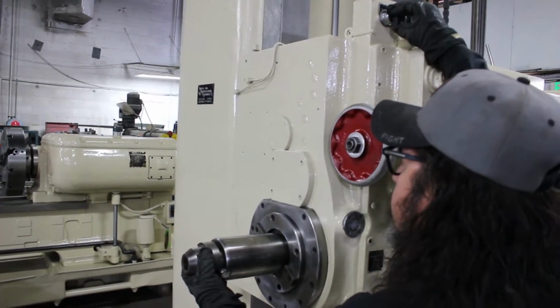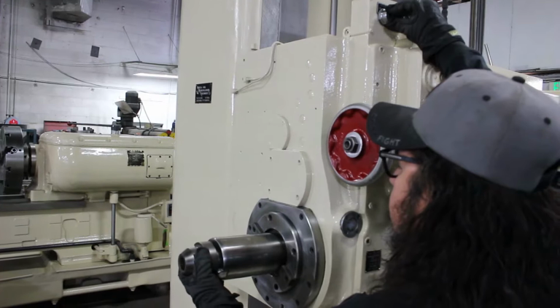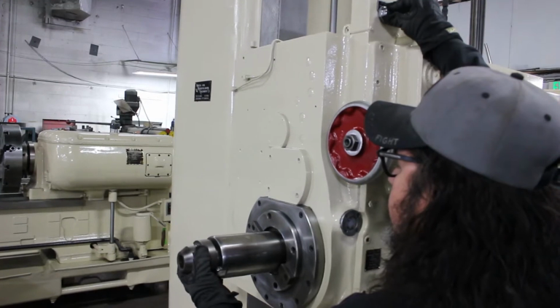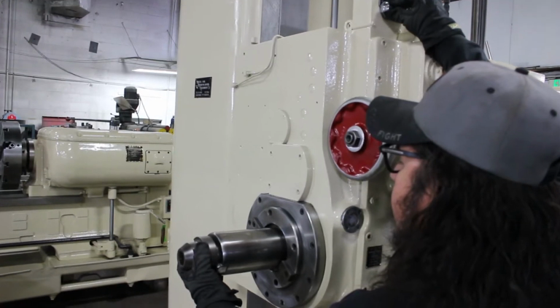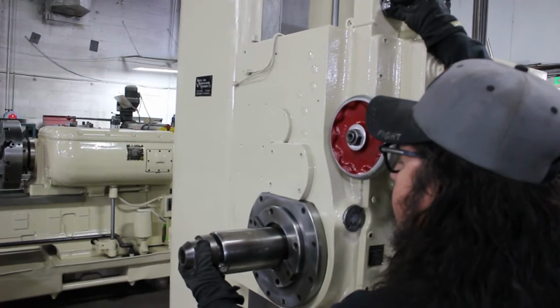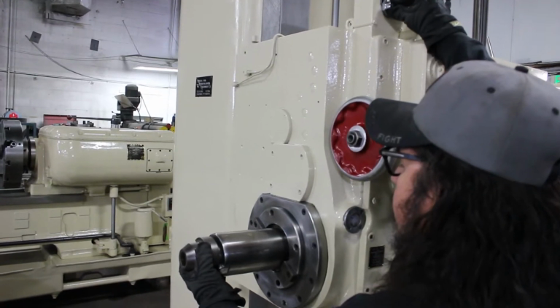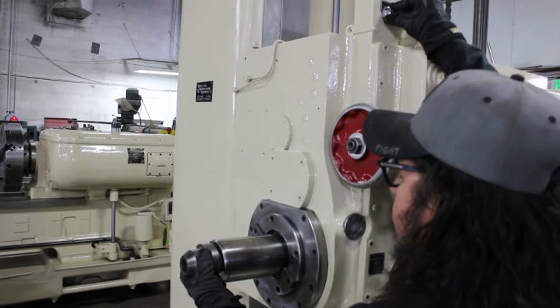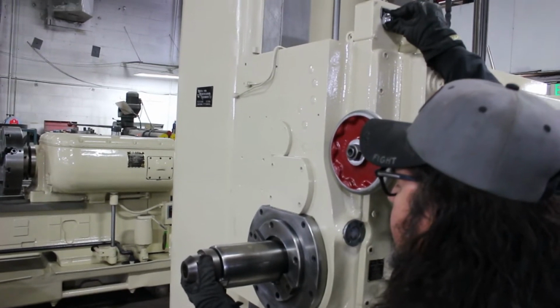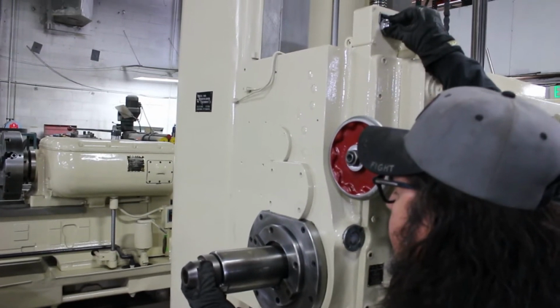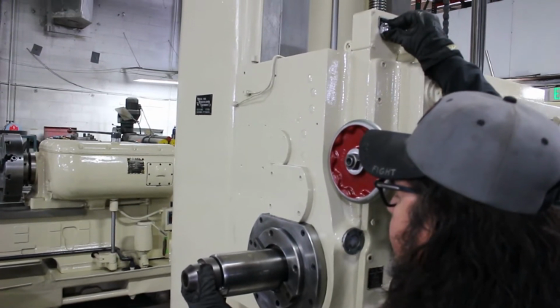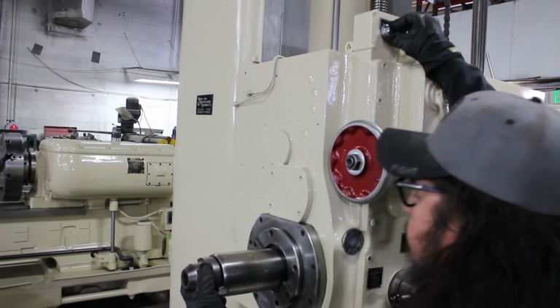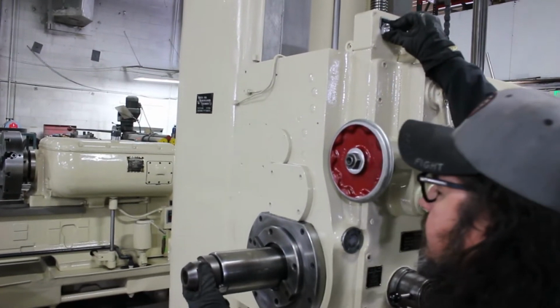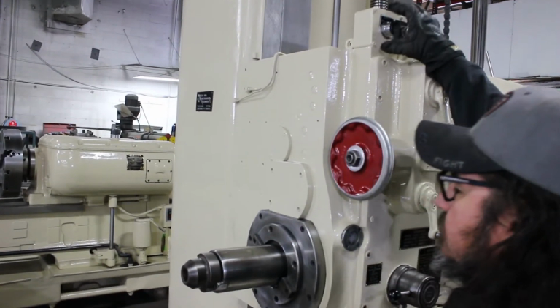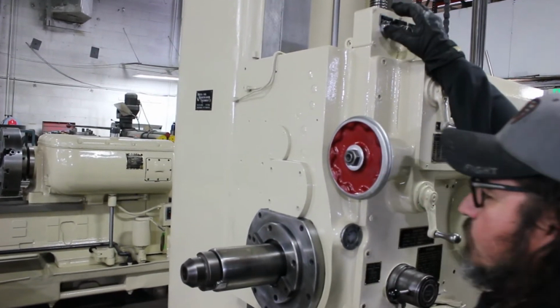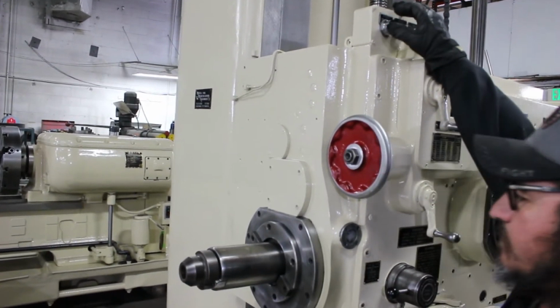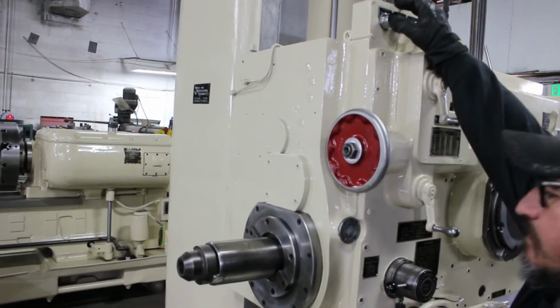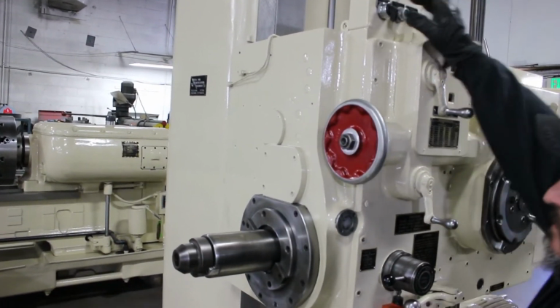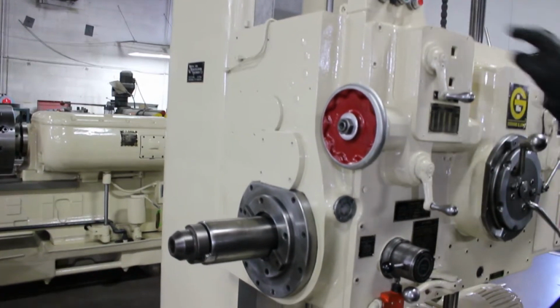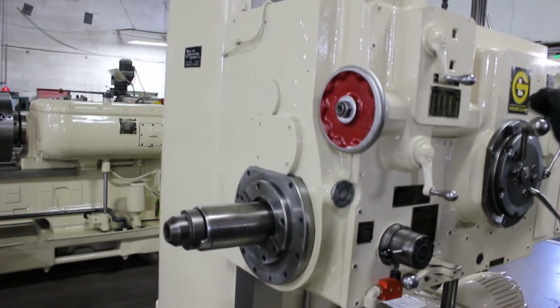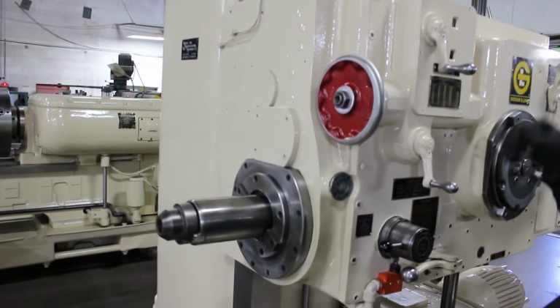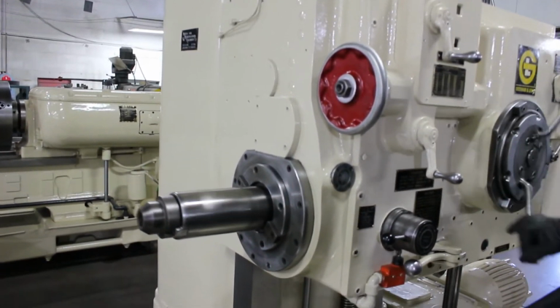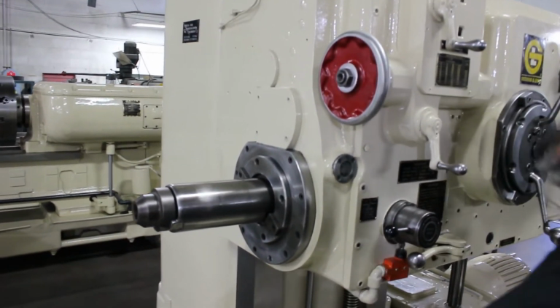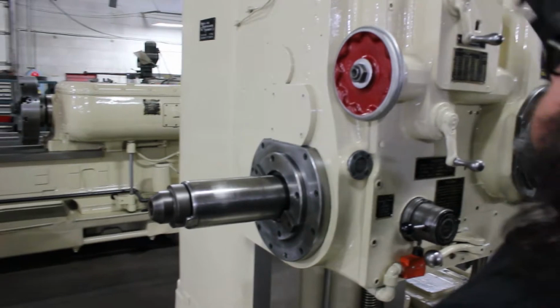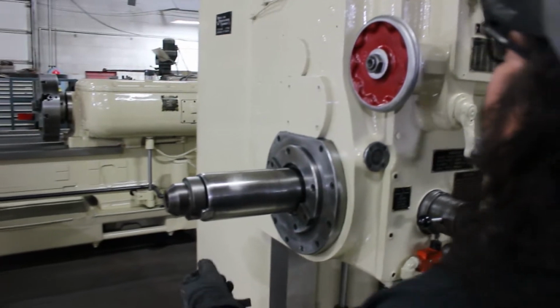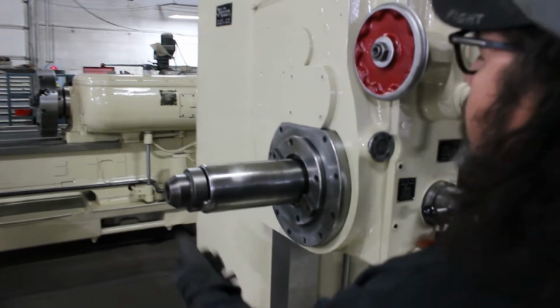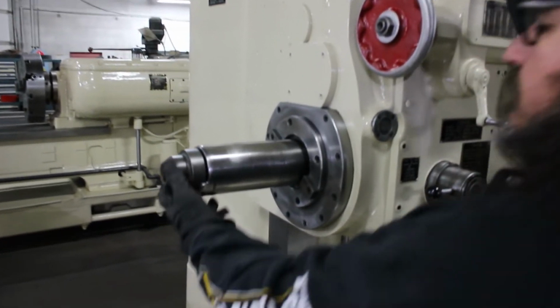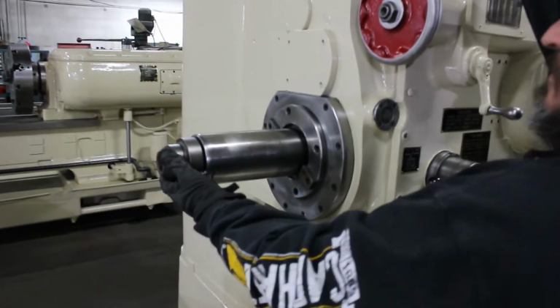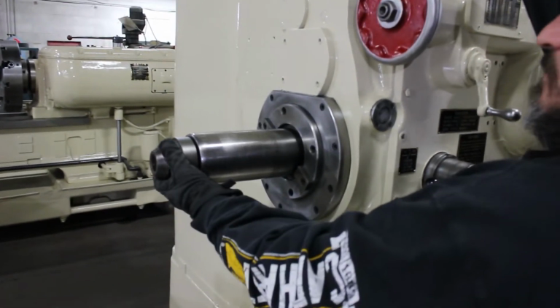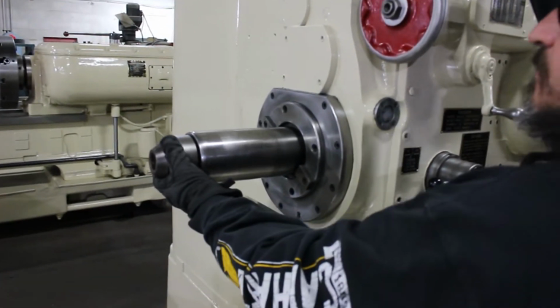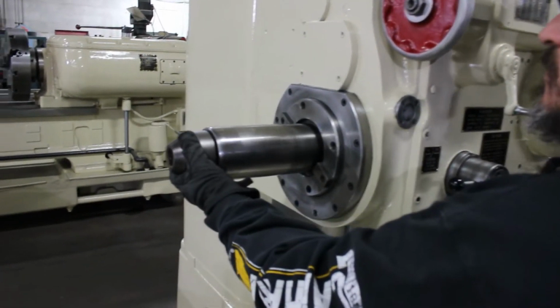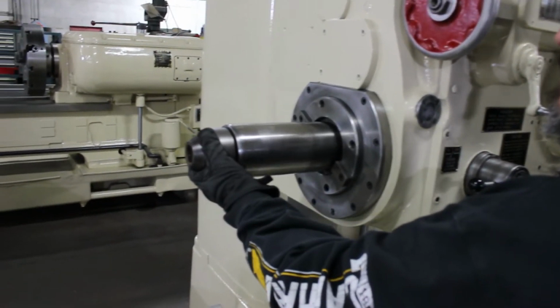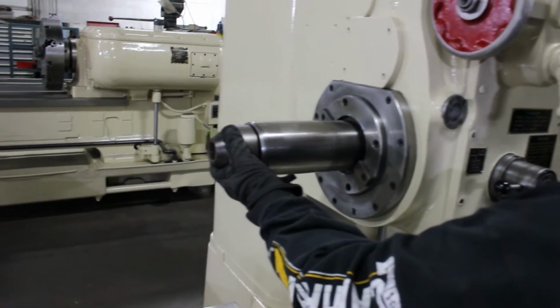This is a really cool feature. Keep in mind, this spindle travels in and out 25 full inches.